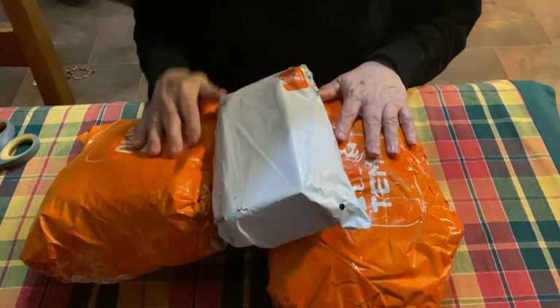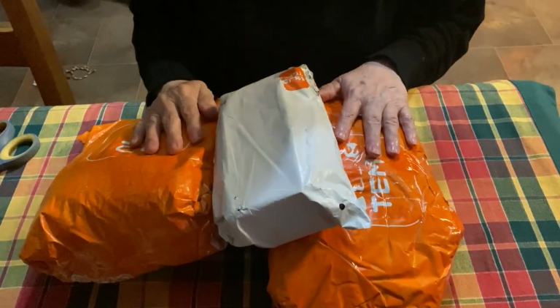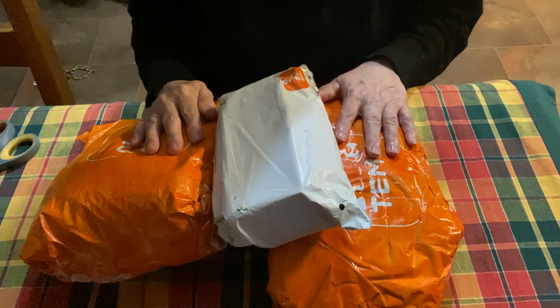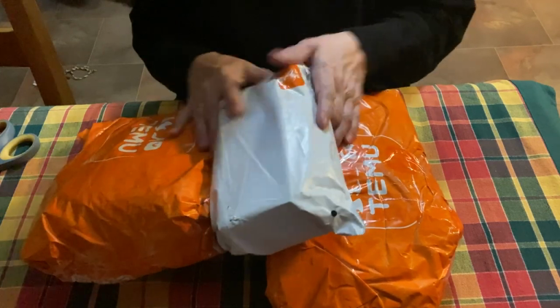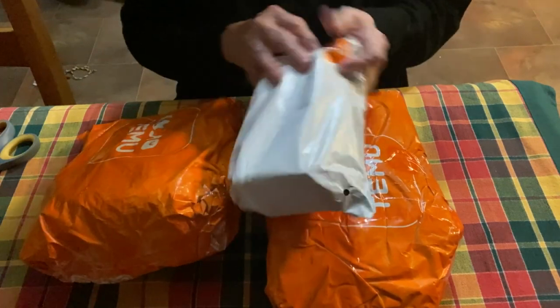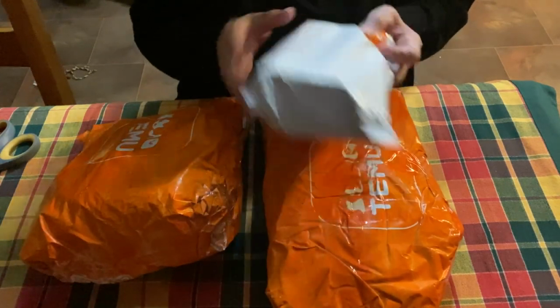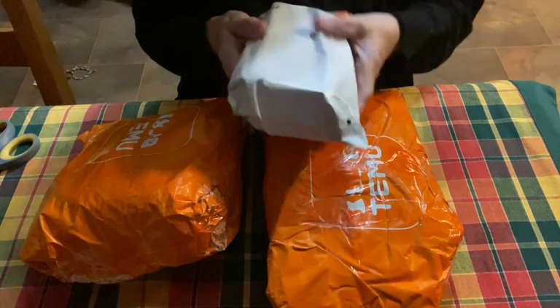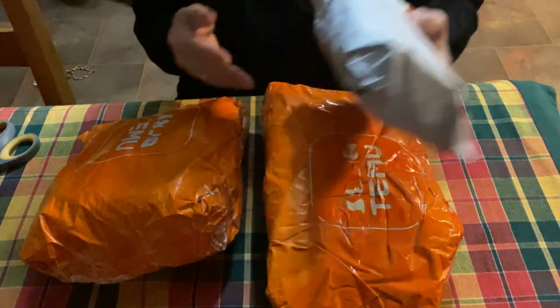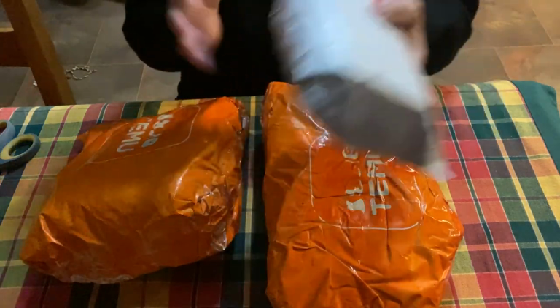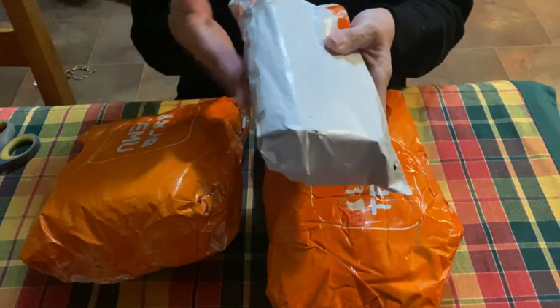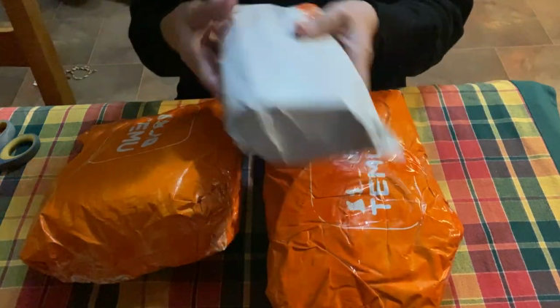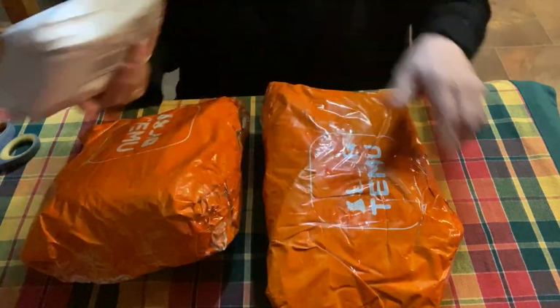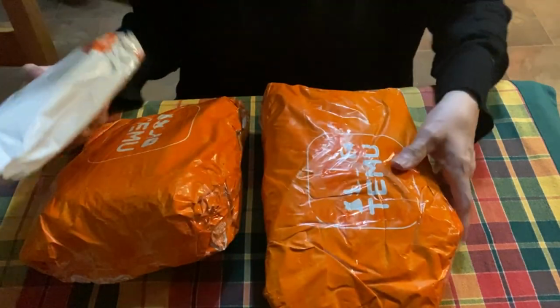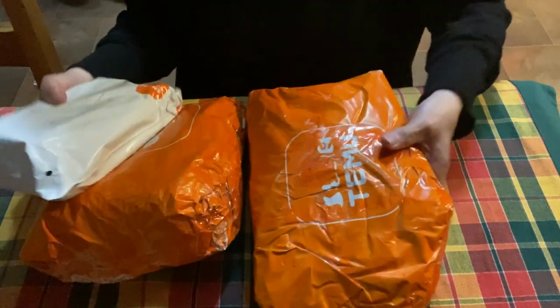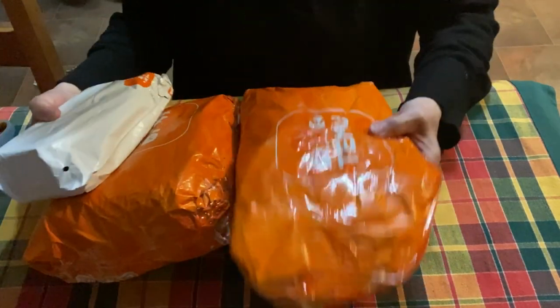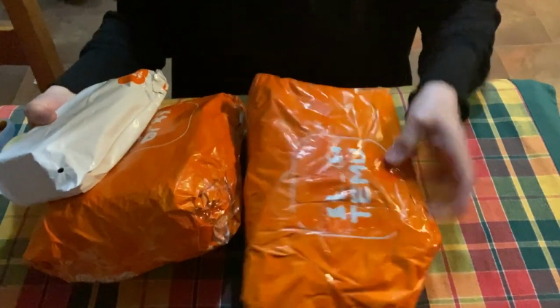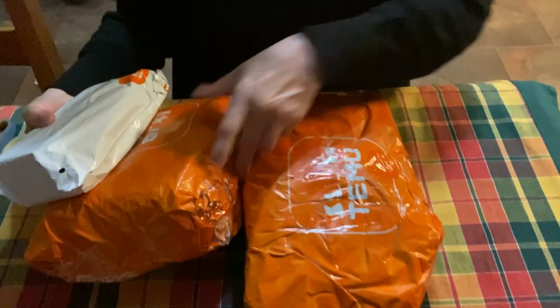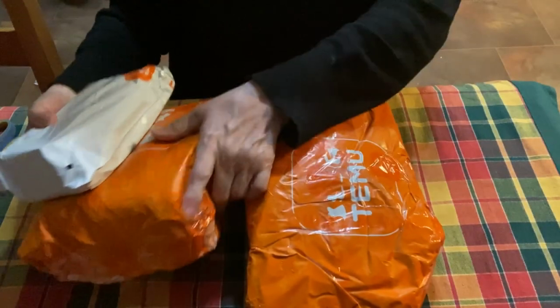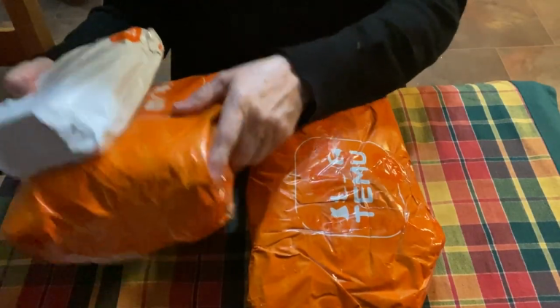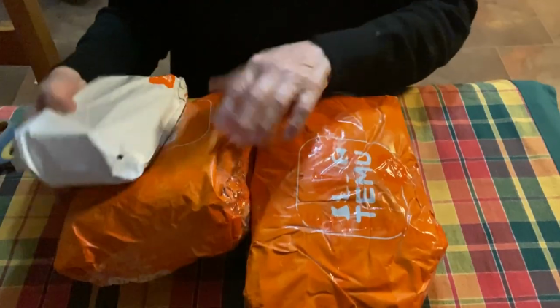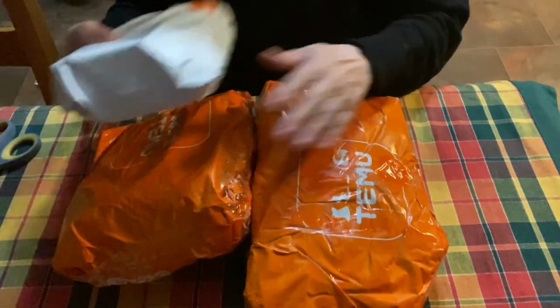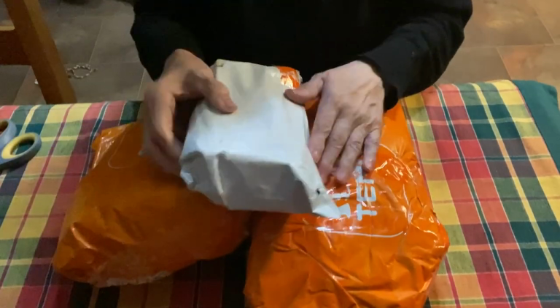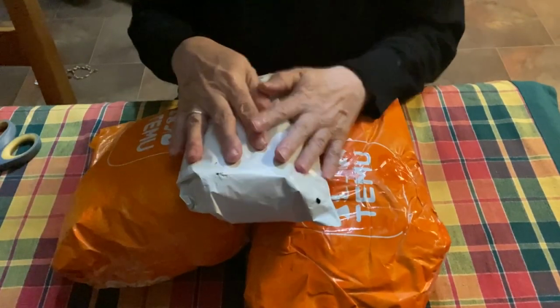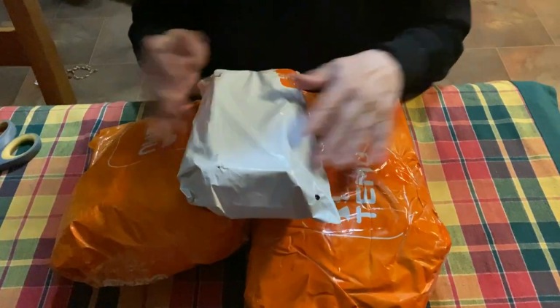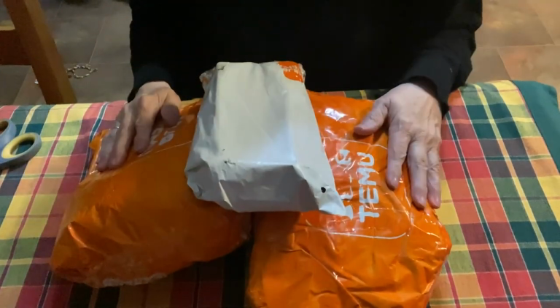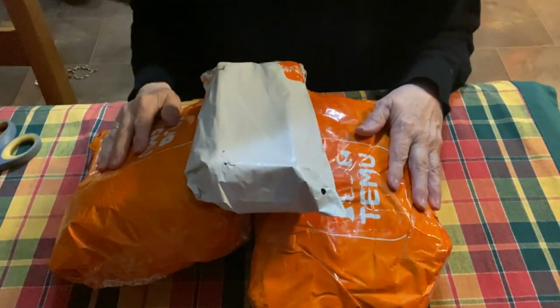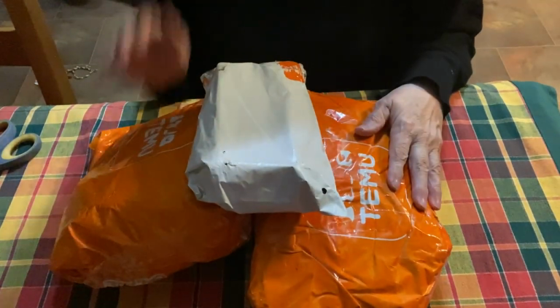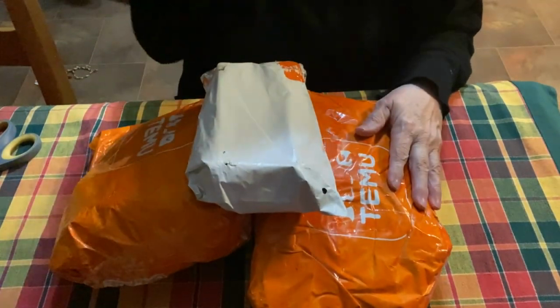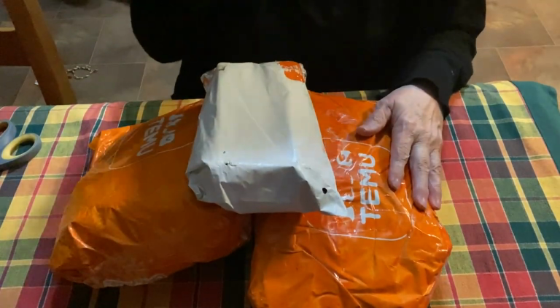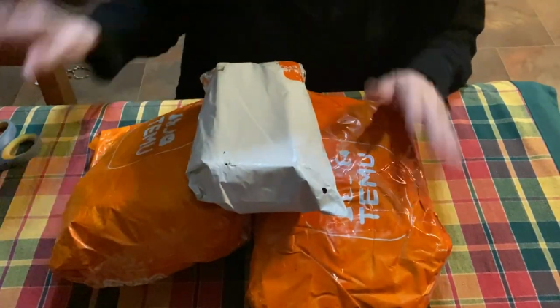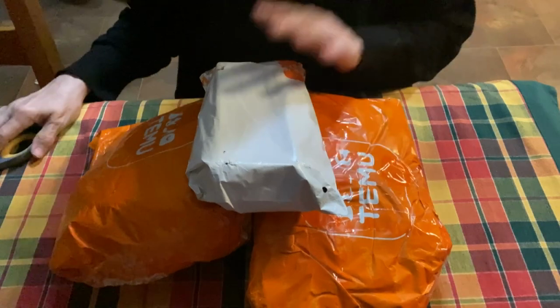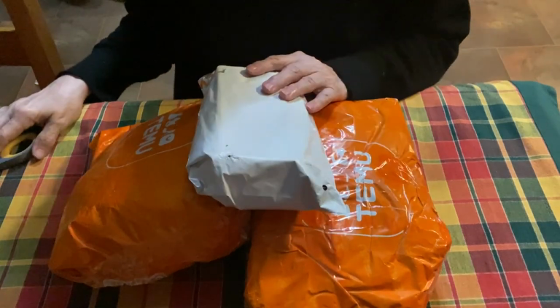Right now I've got three packages. One came through the mail, two came from LaserQuest, and they all came in today, so we're going to get started.